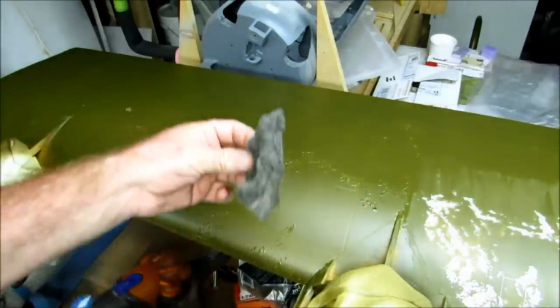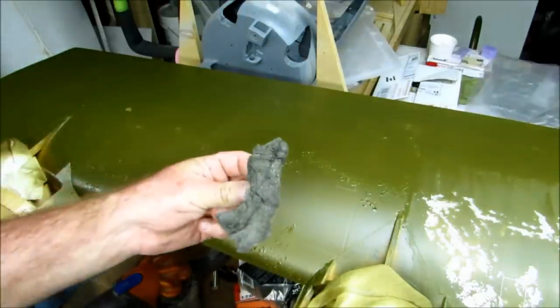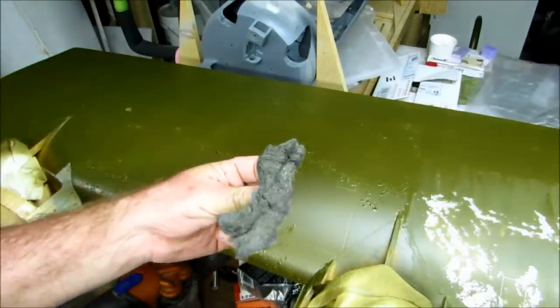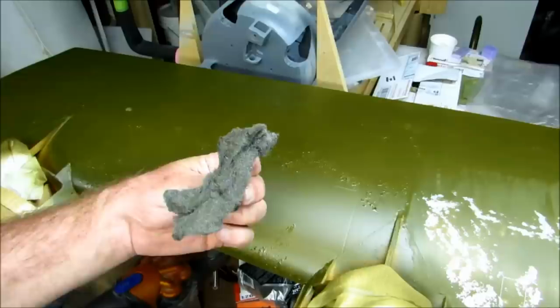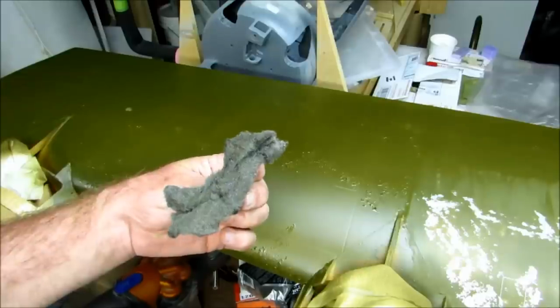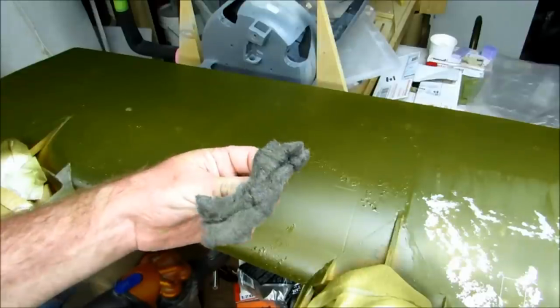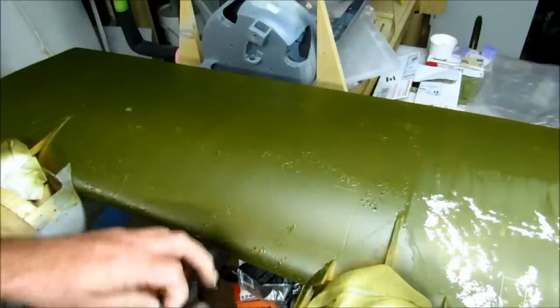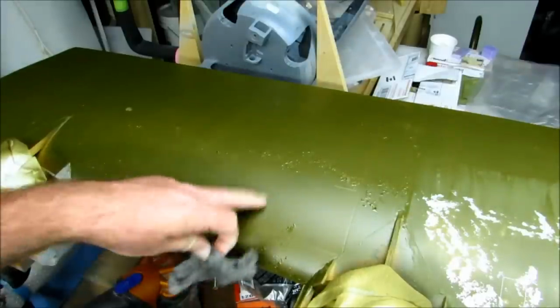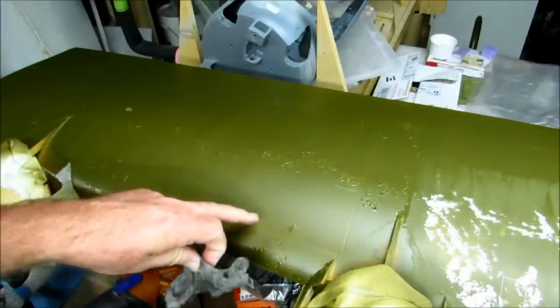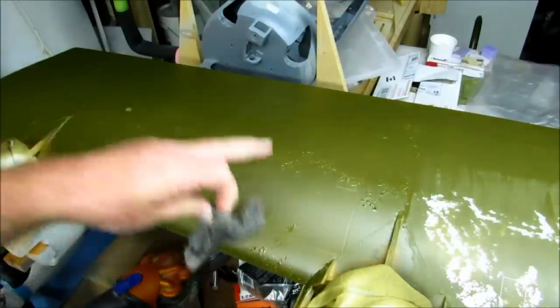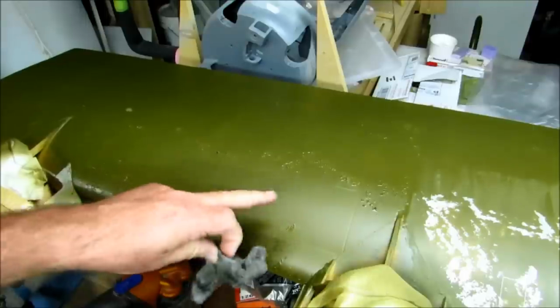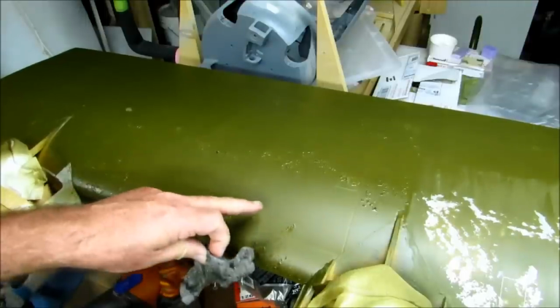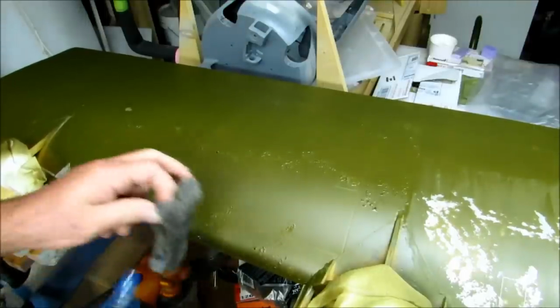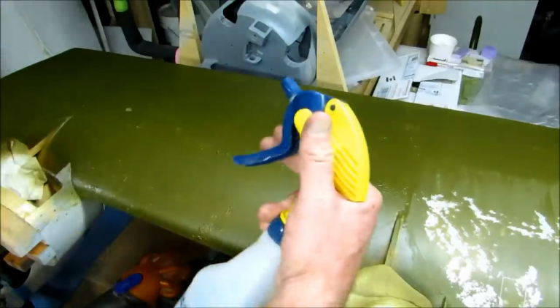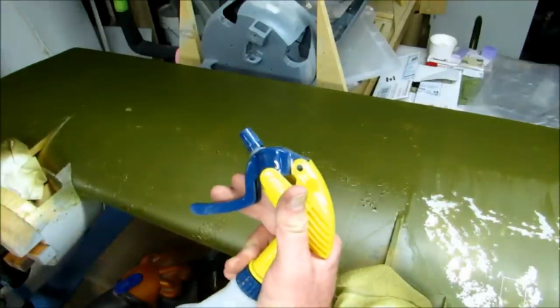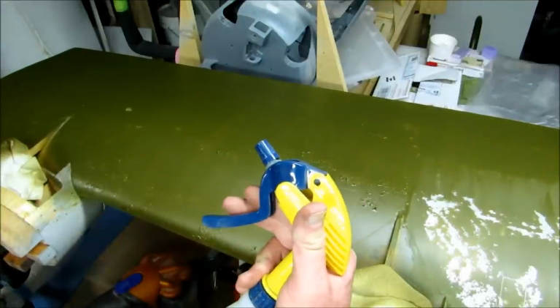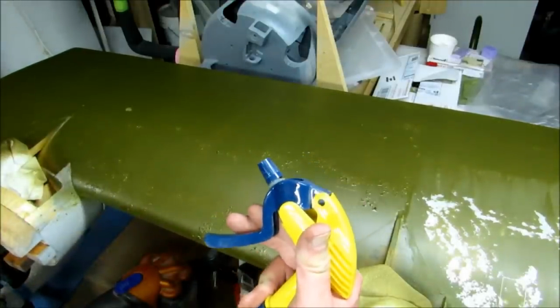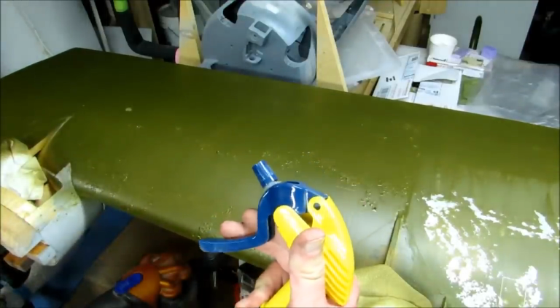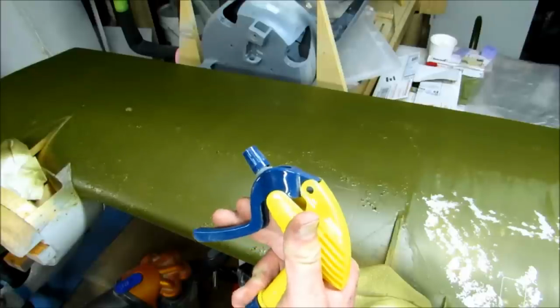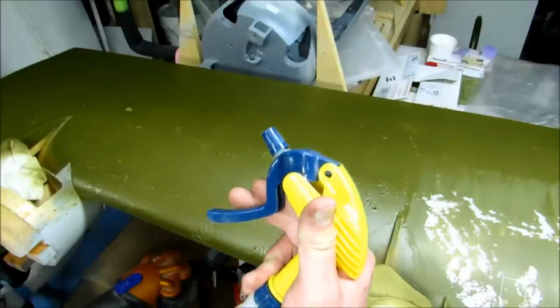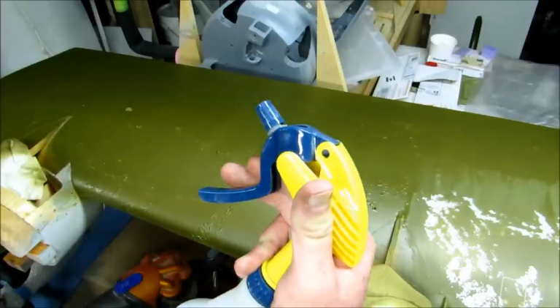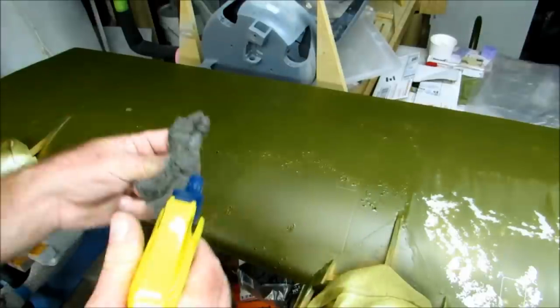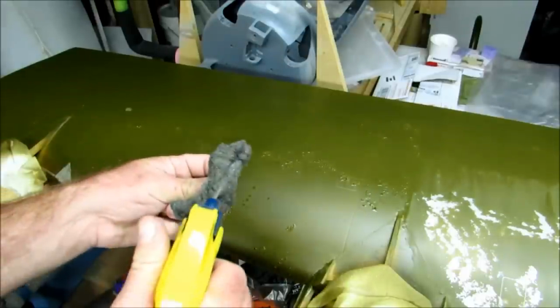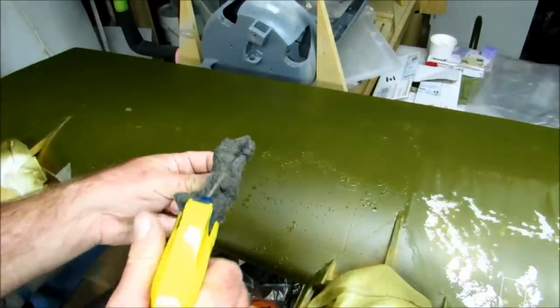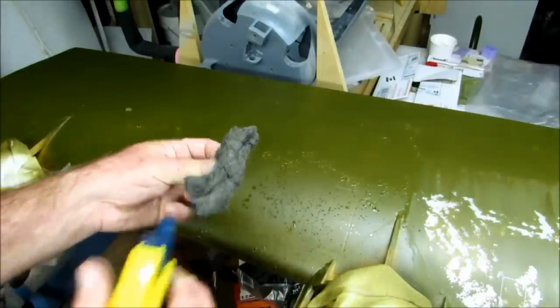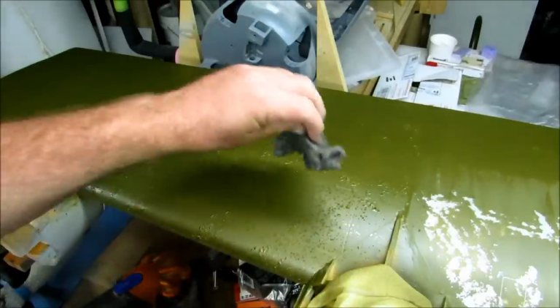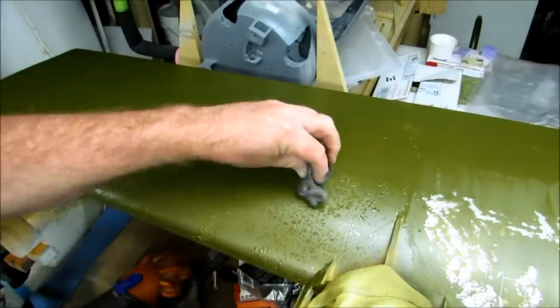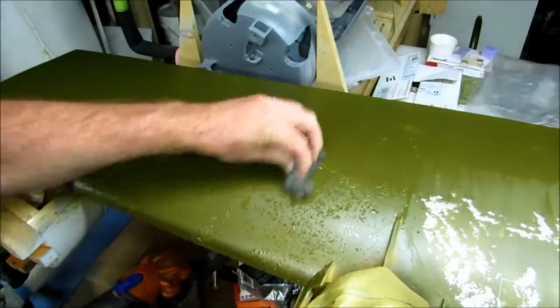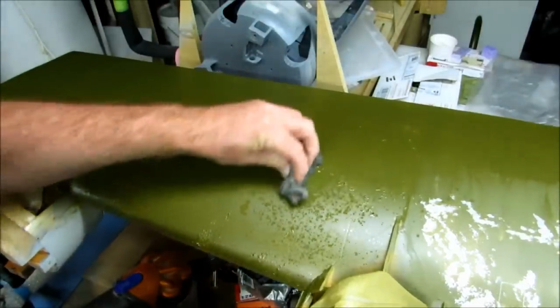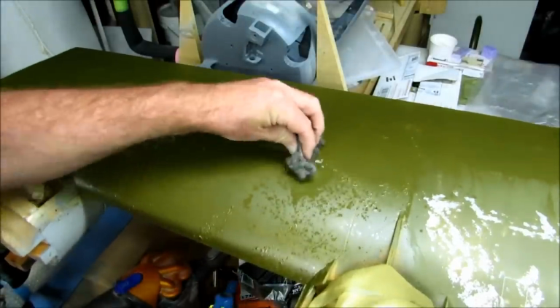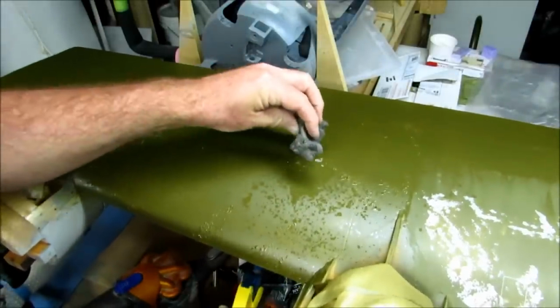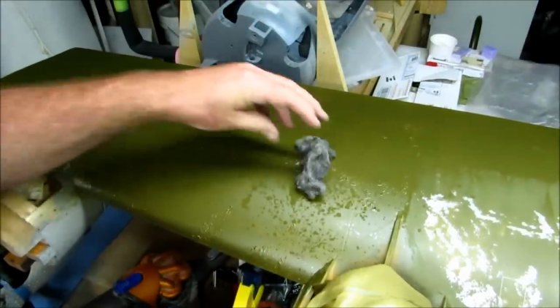So this is a piece of double-ought steel wool. This is Klasse coat — it's pretty hard paint. This is wax and grease remover, and I just spray a little bit on there and then rub away.